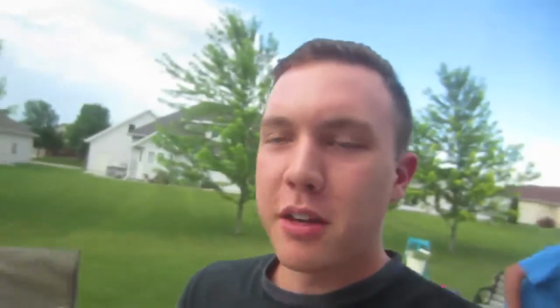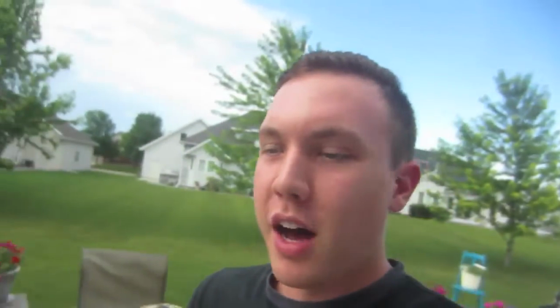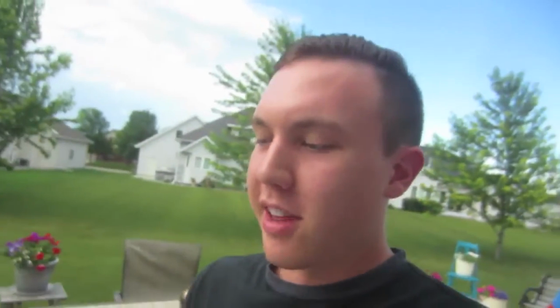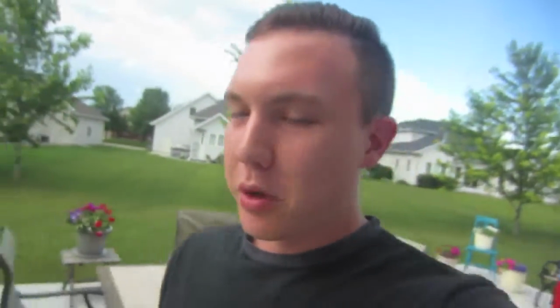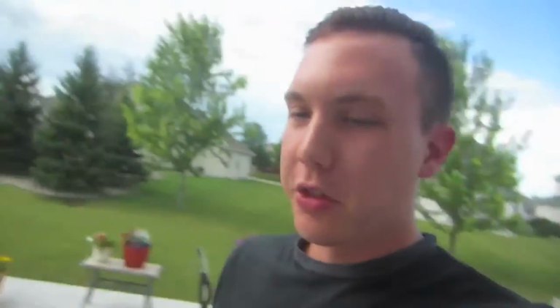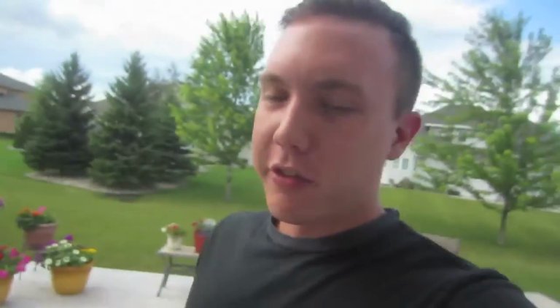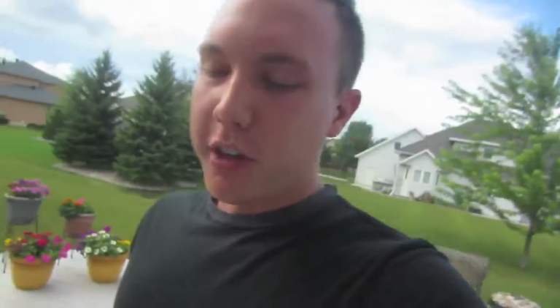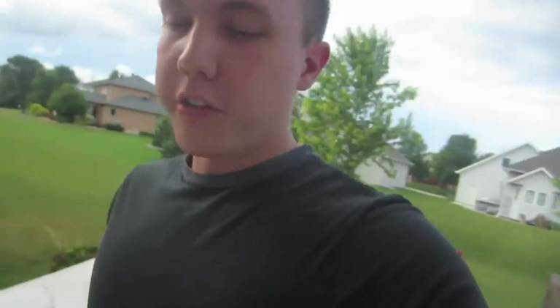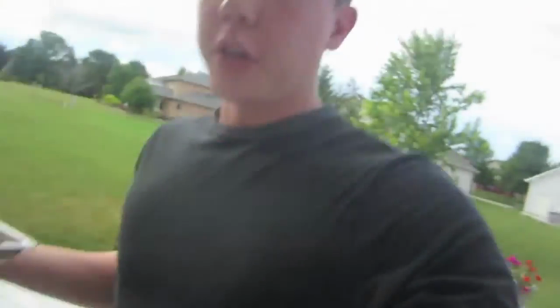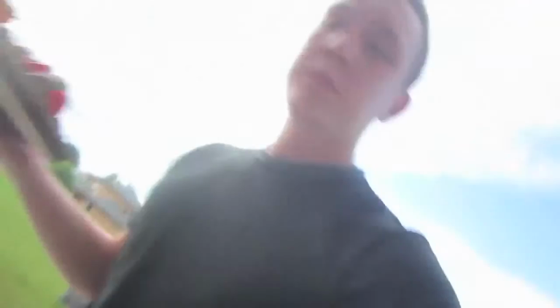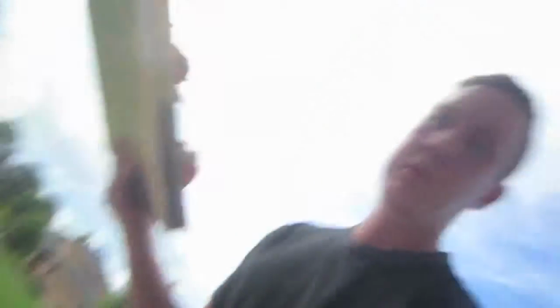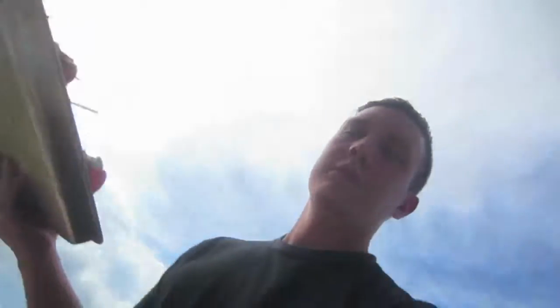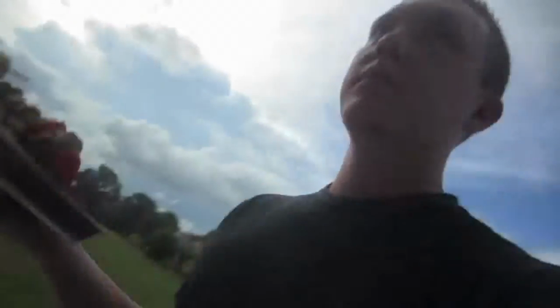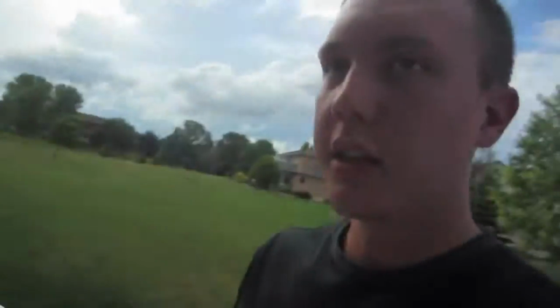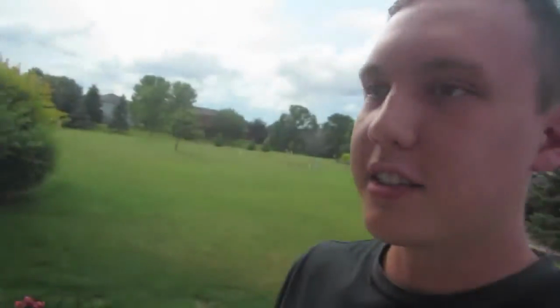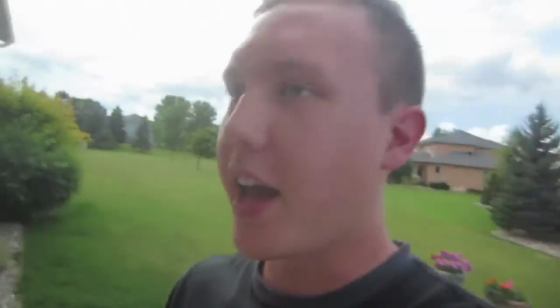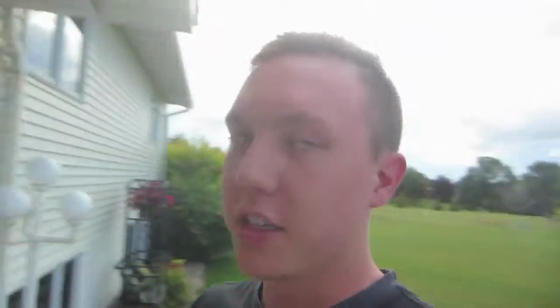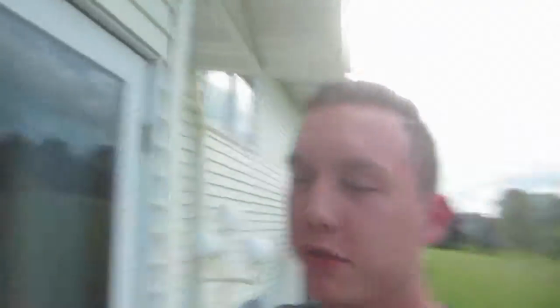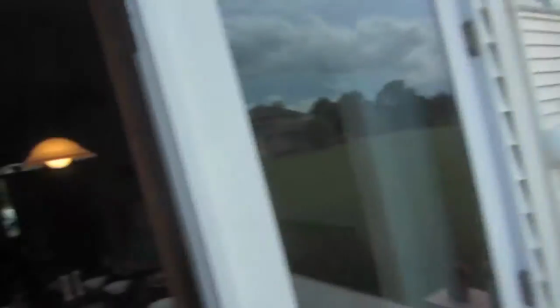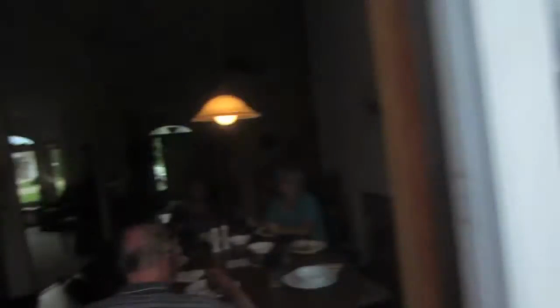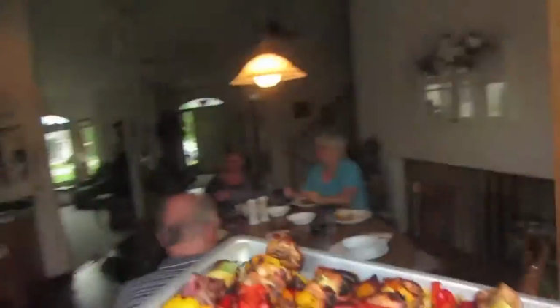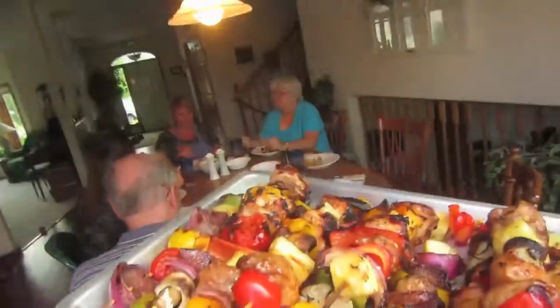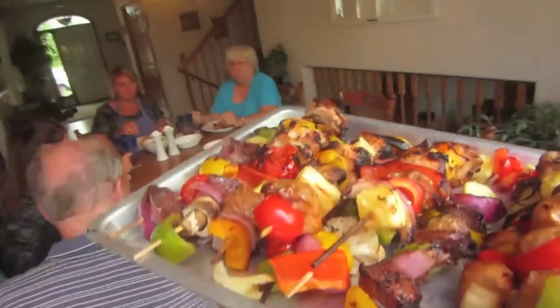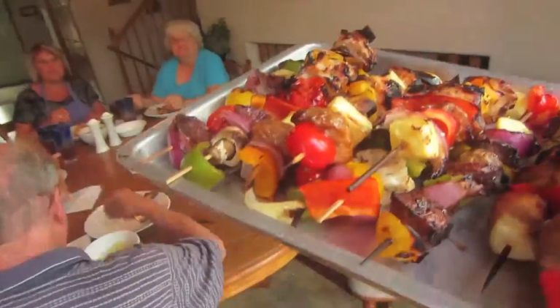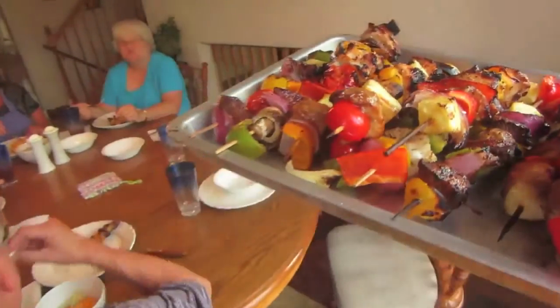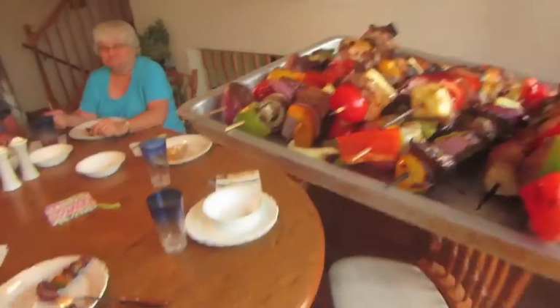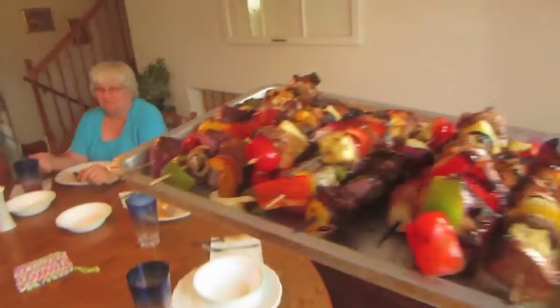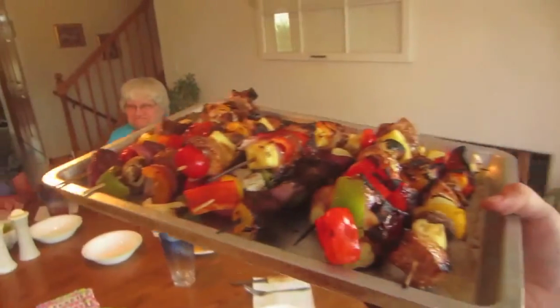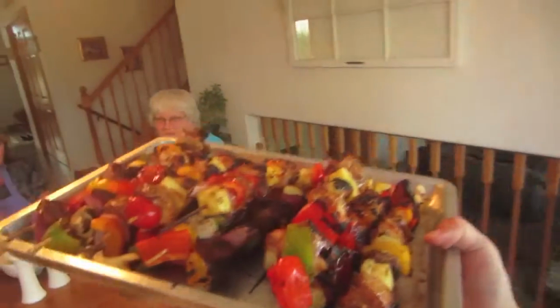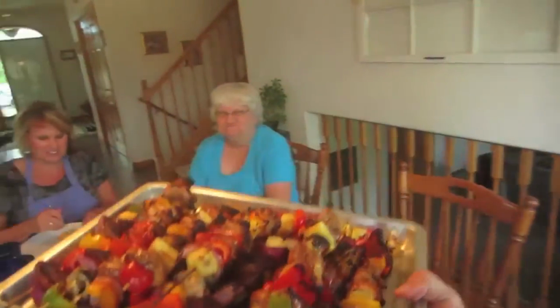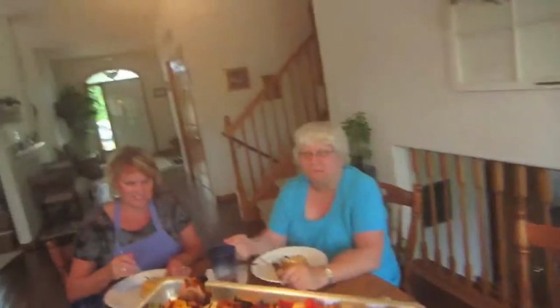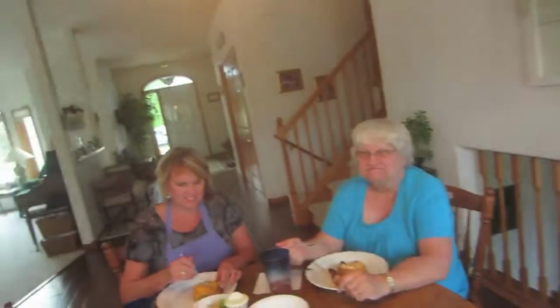Flipping kebabs is a lot more work than you'd think because everything falls off the grill. It's not ideal. It's good.